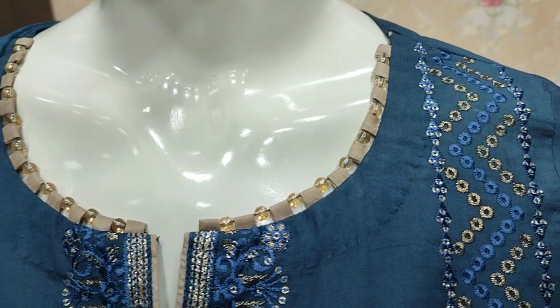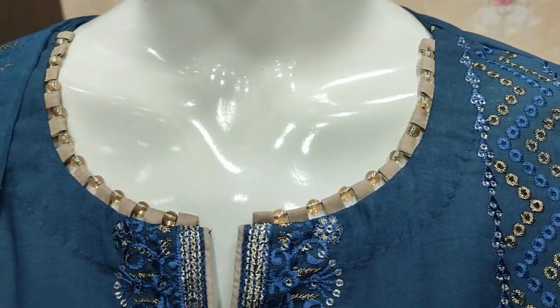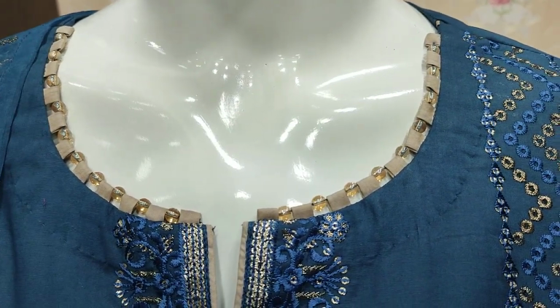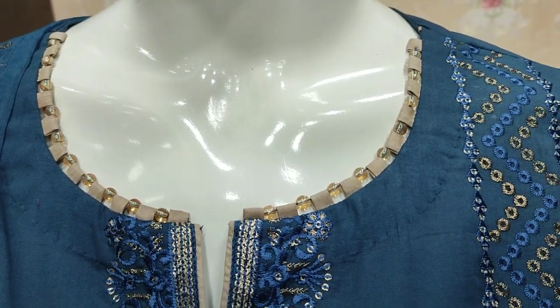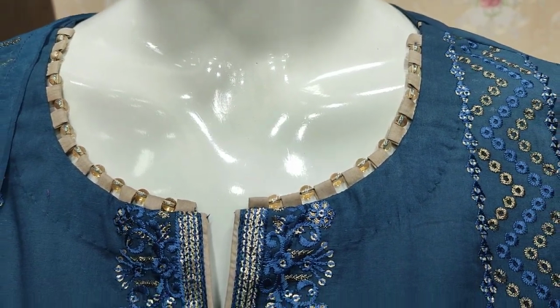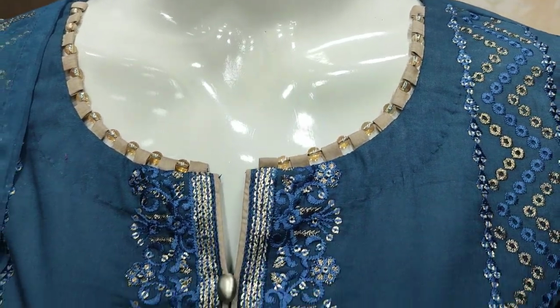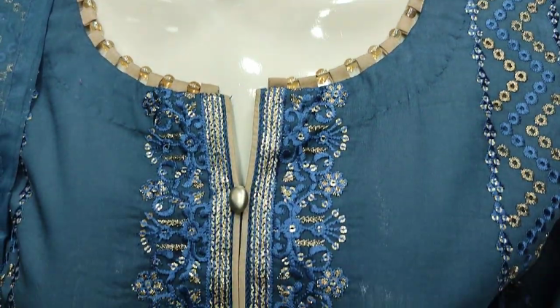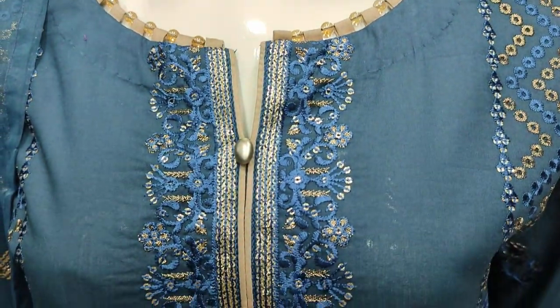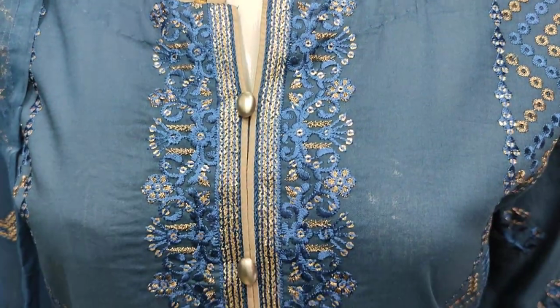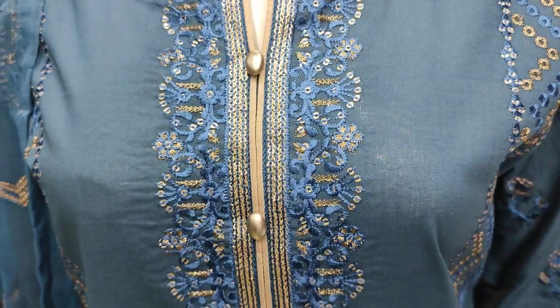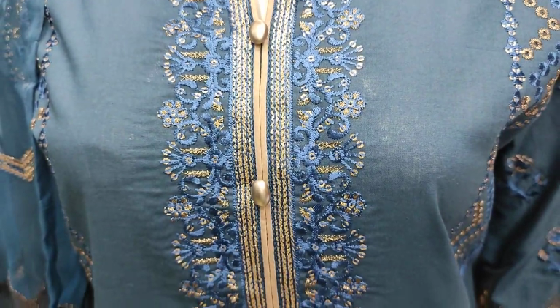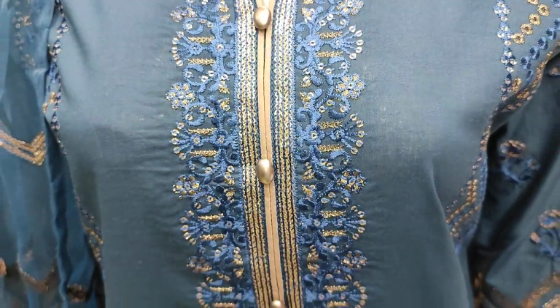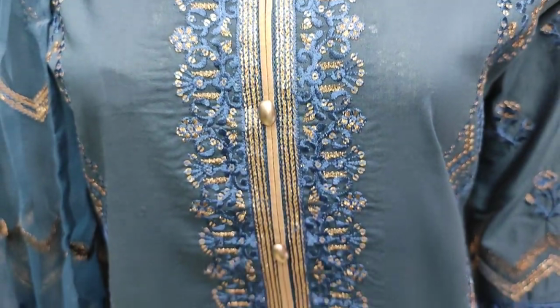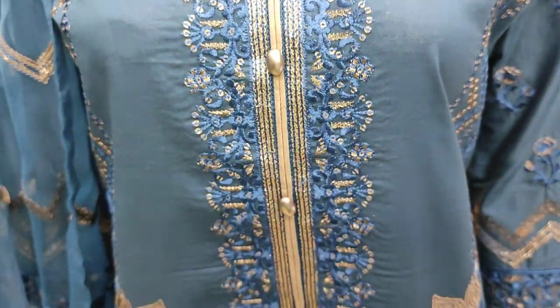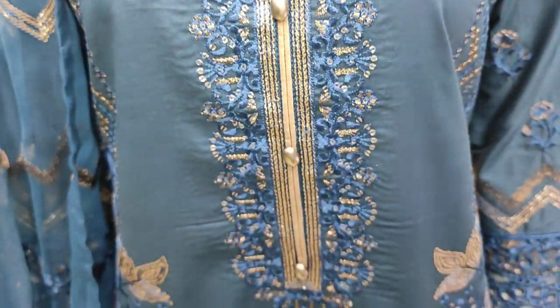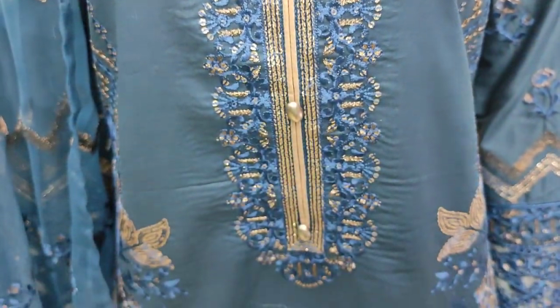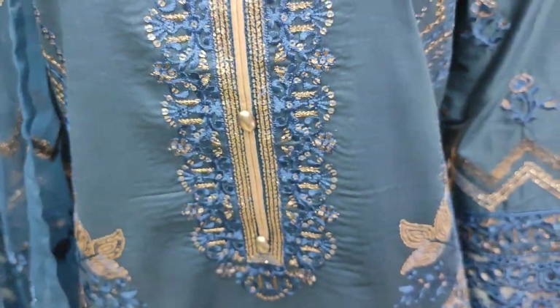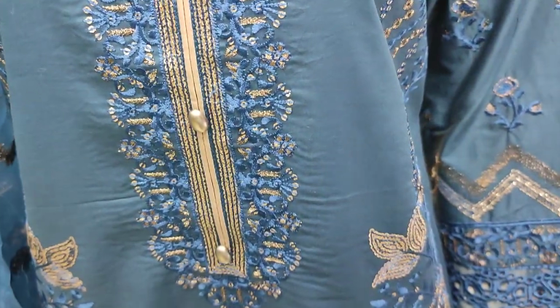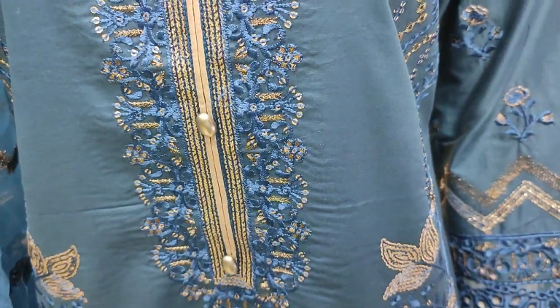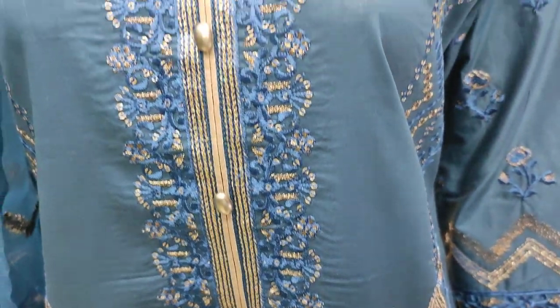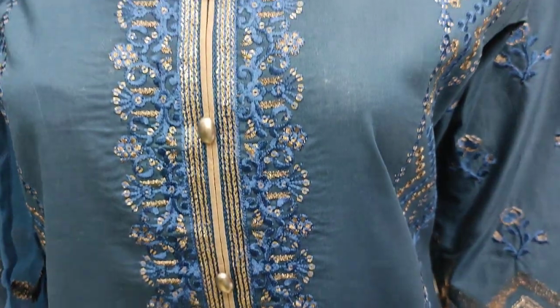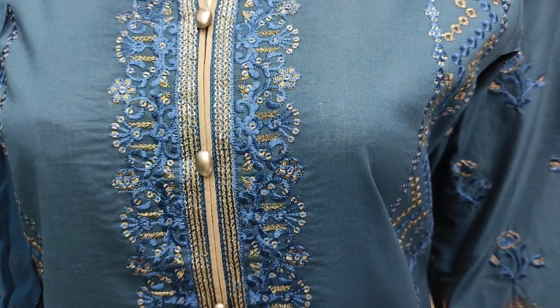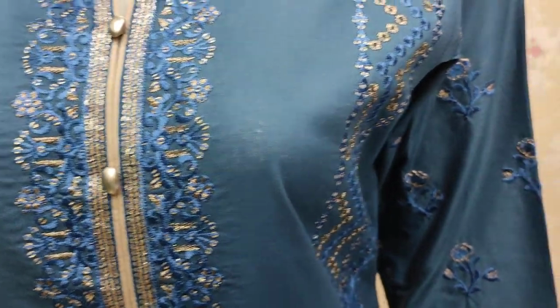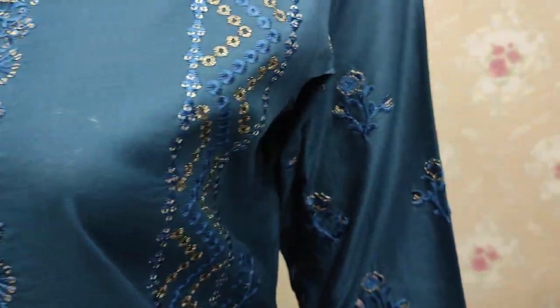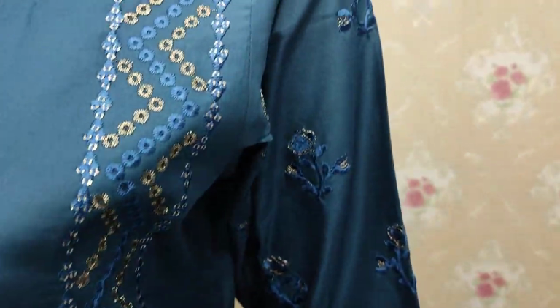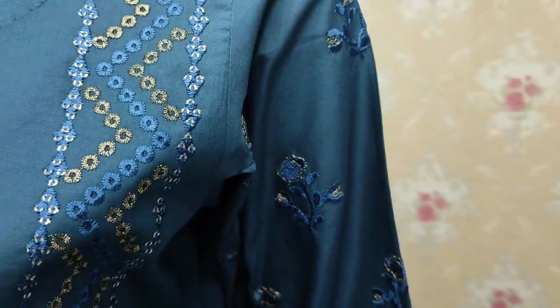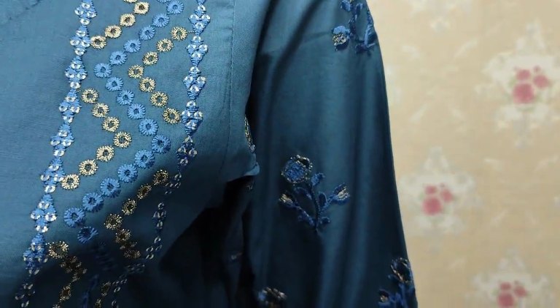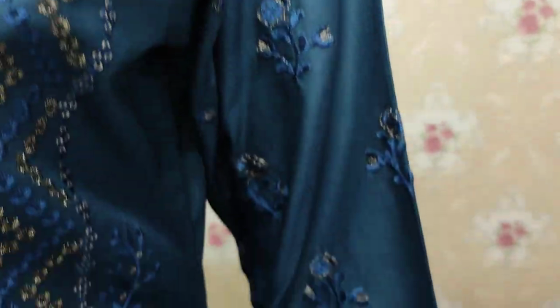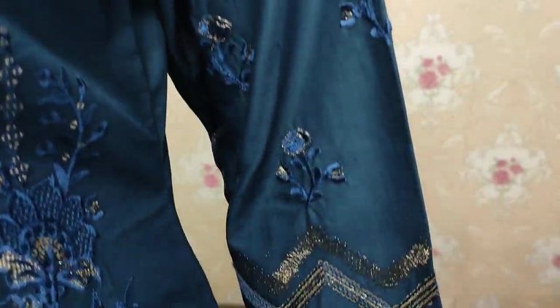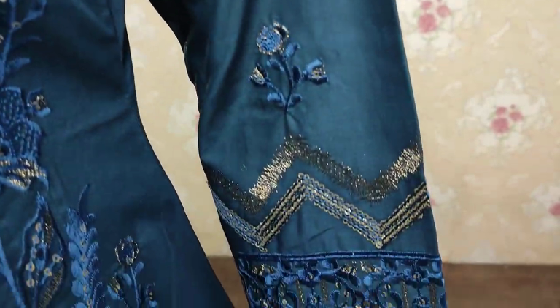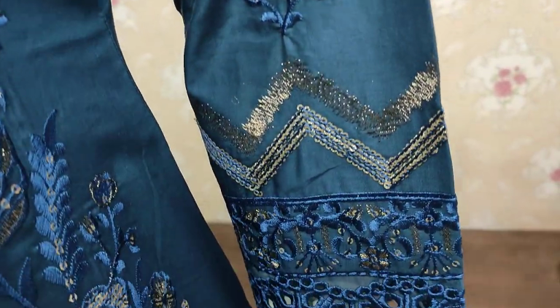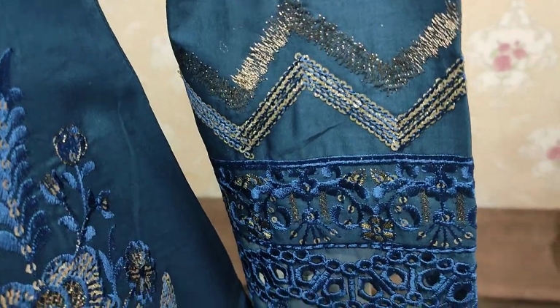This is the stitching style — embedded front with sequence stitching. This is the embedded sleeve.